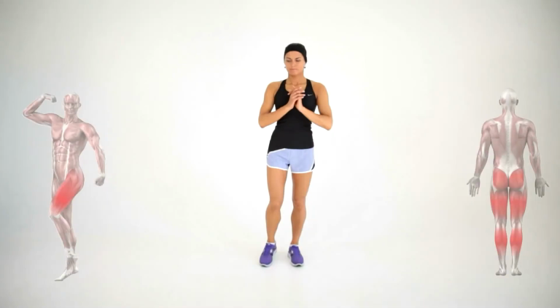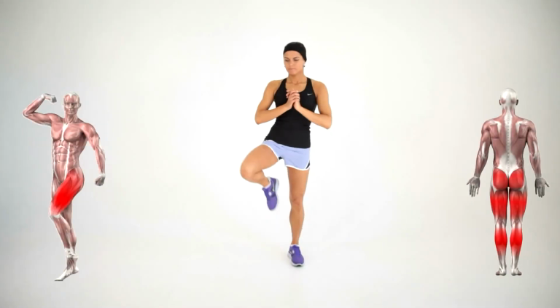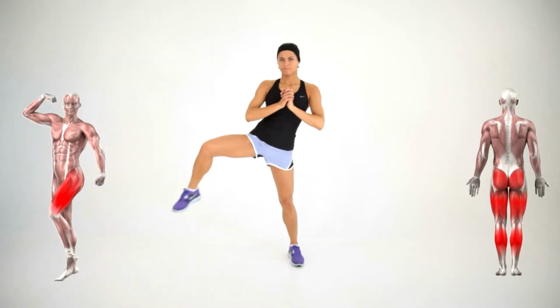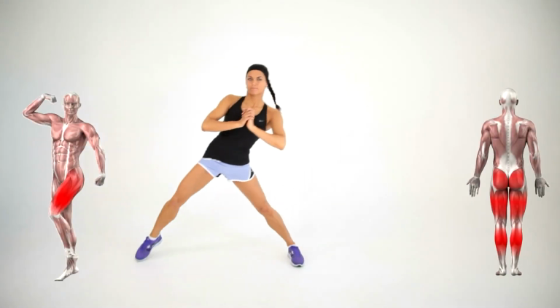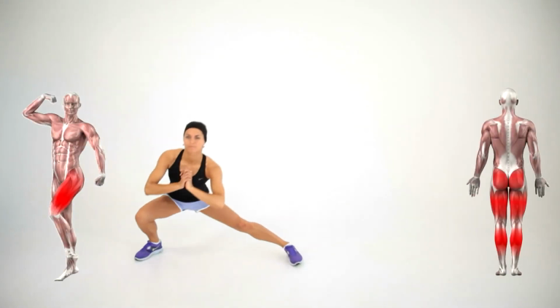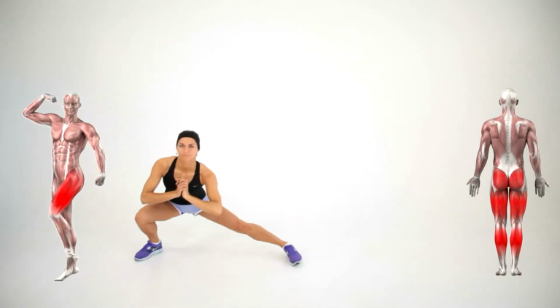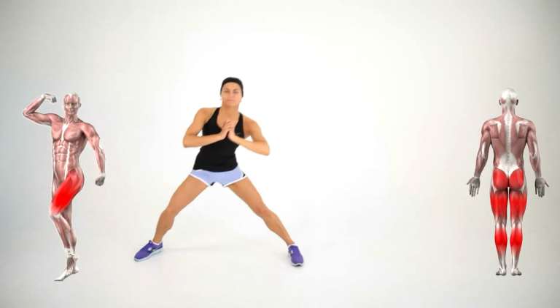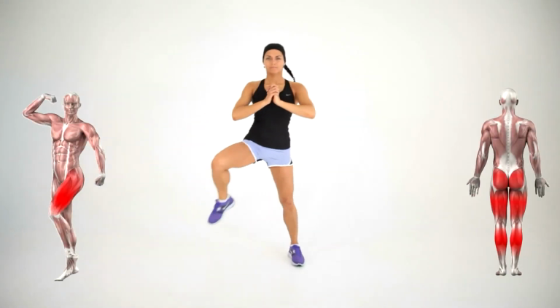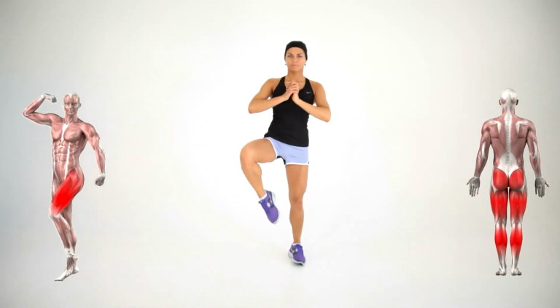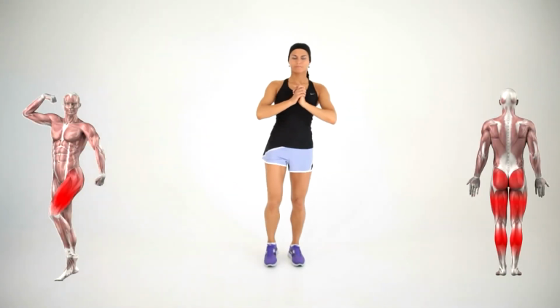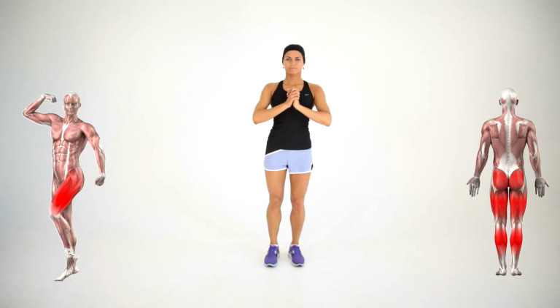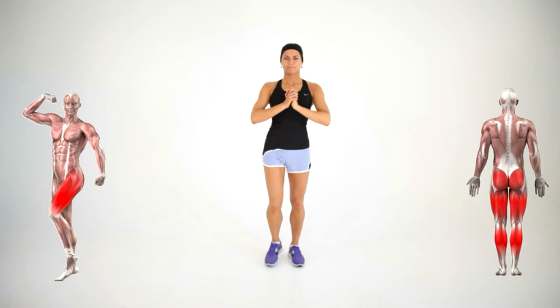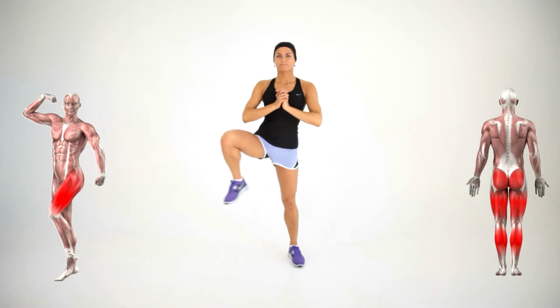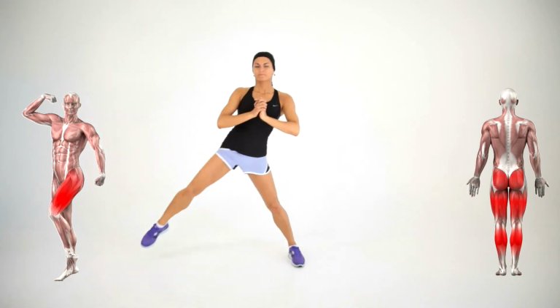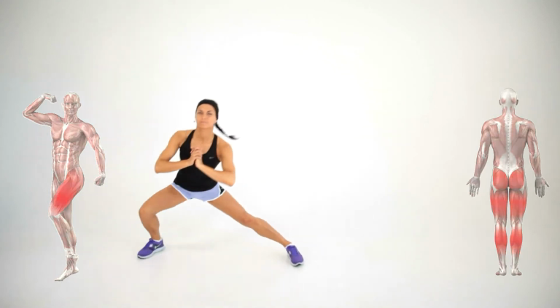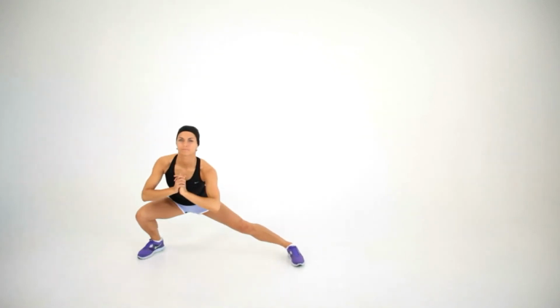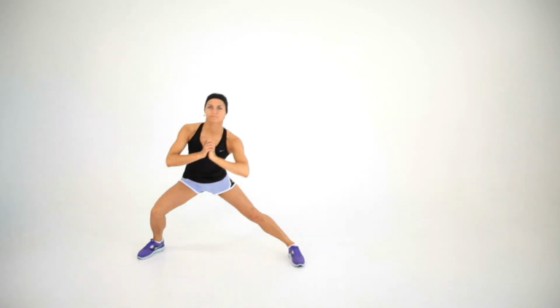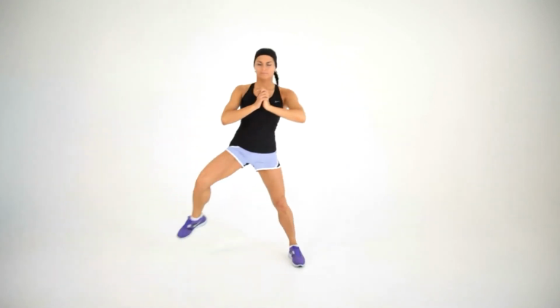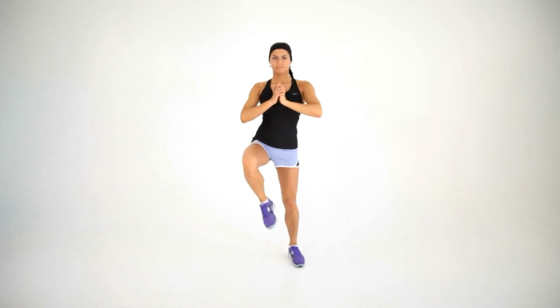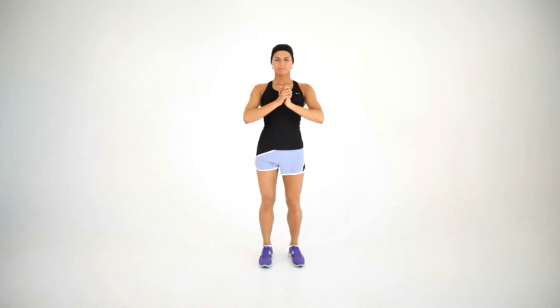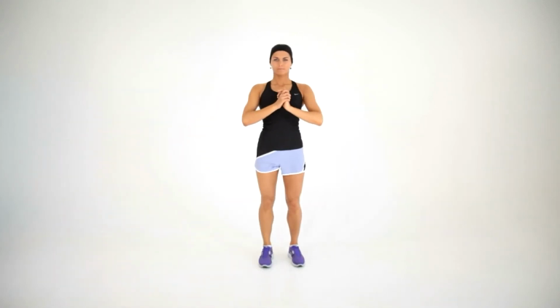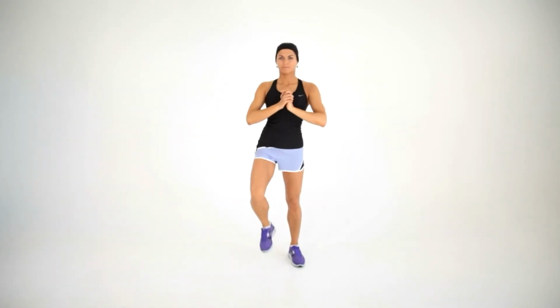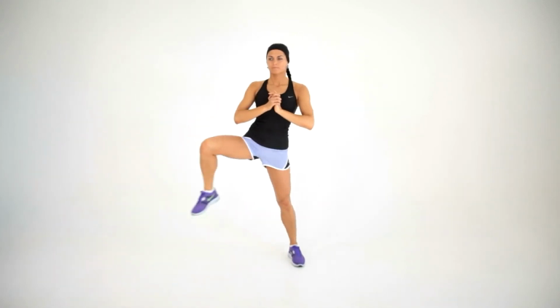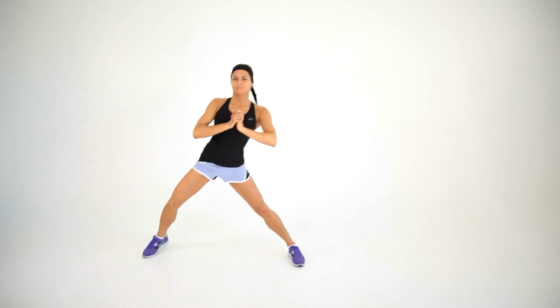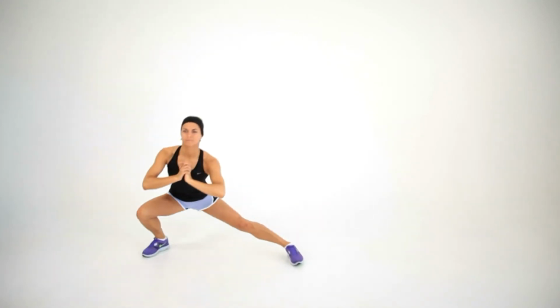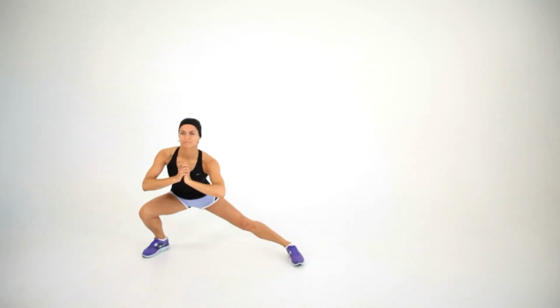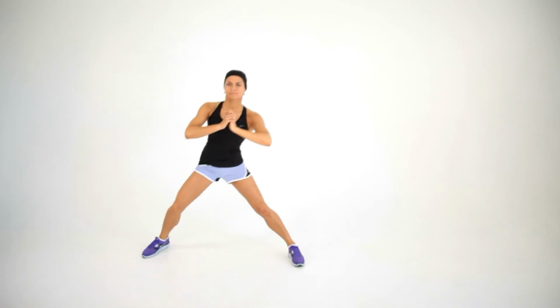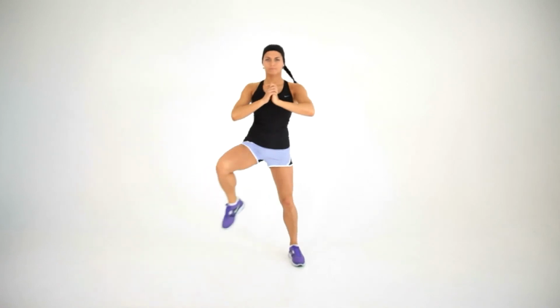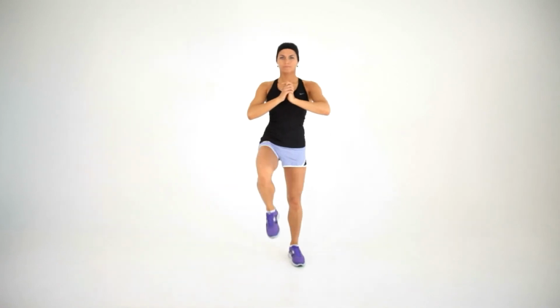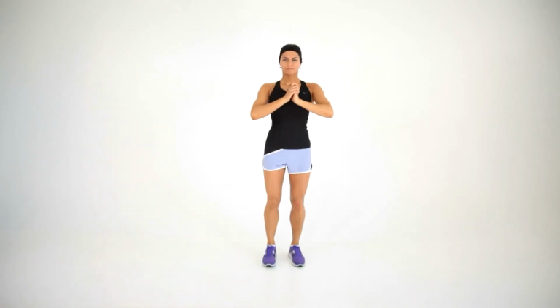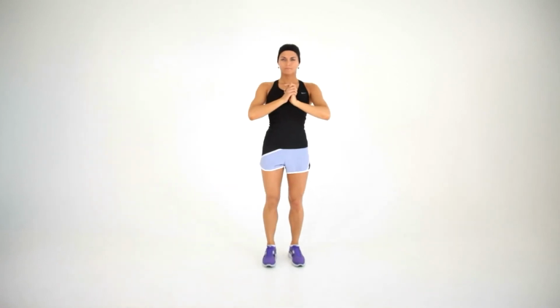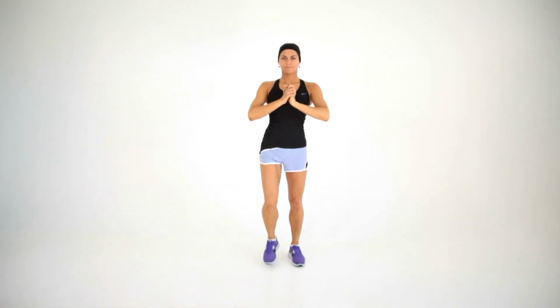Lateral Lunge. Step to the right with your right foot, keeping your toes forward and your feet flat. Squat through your right hip while keeping your left leg straight. Squat as low as possible.